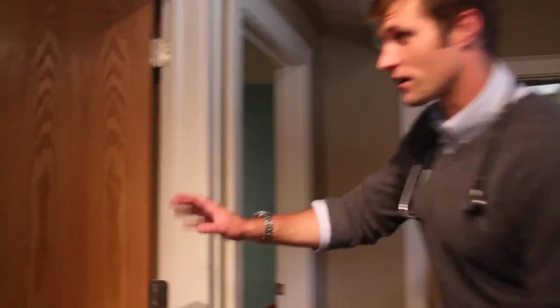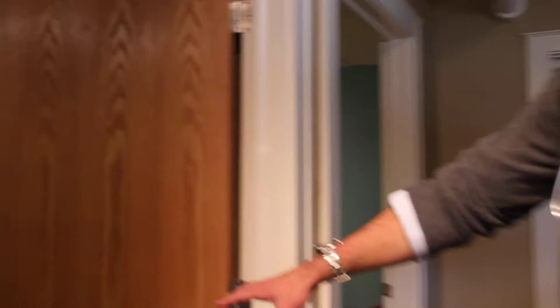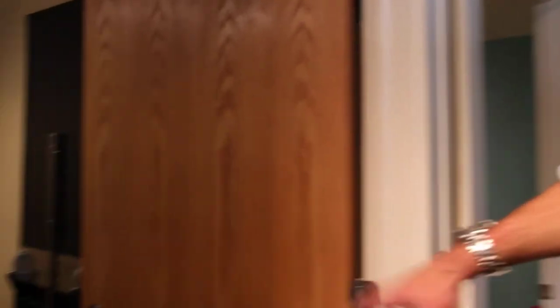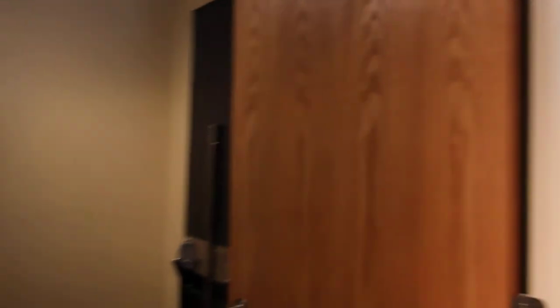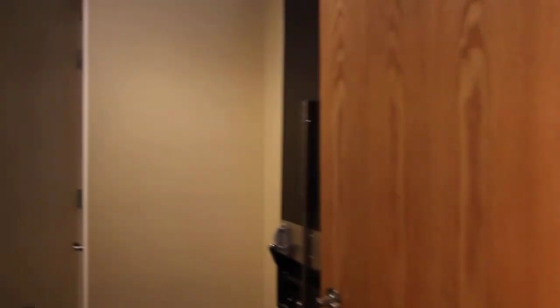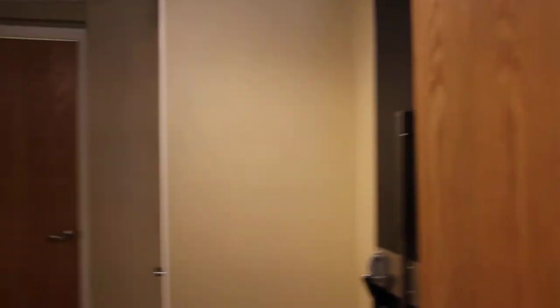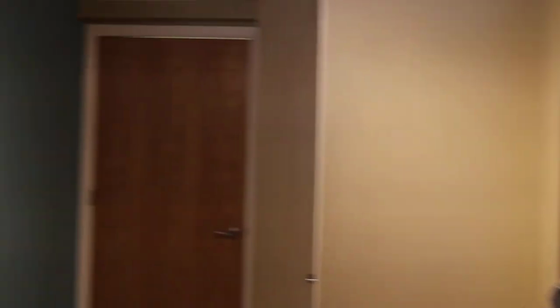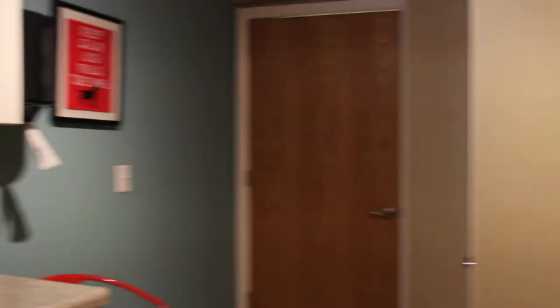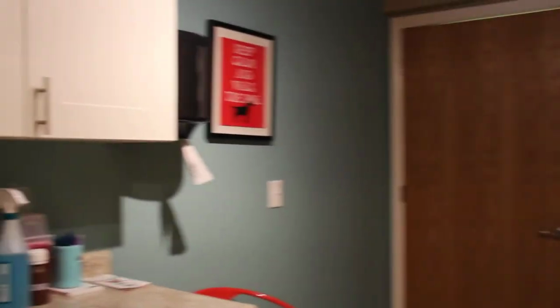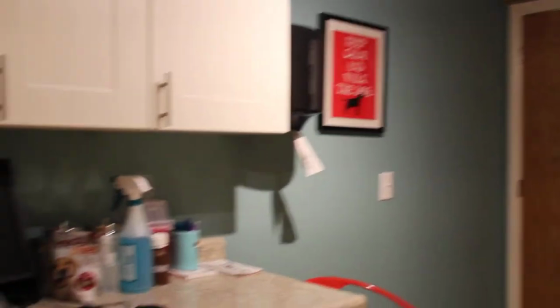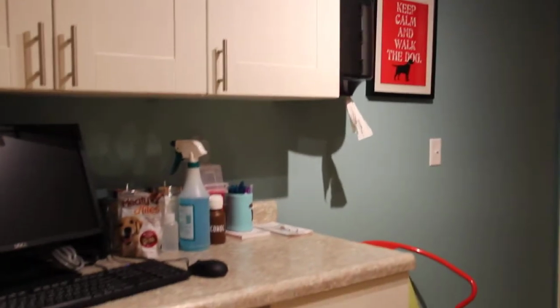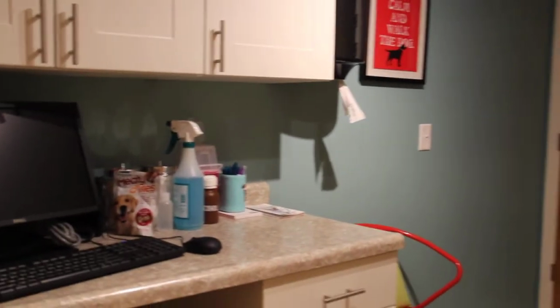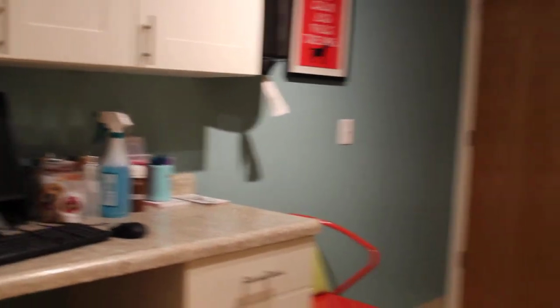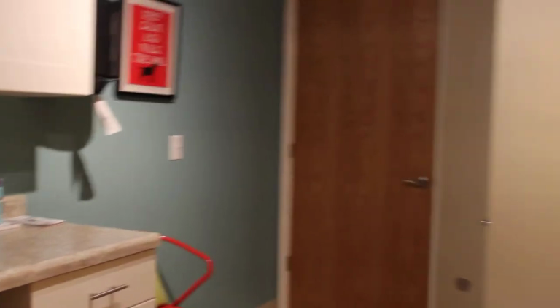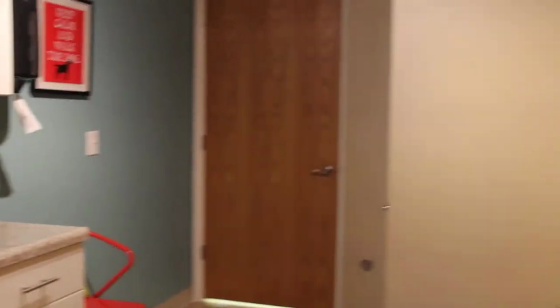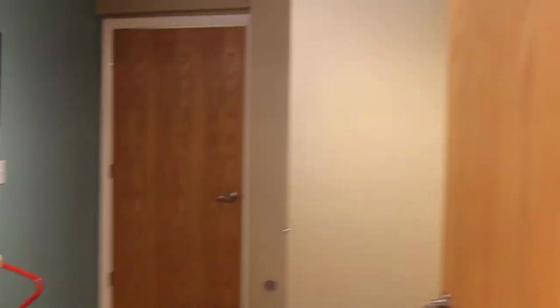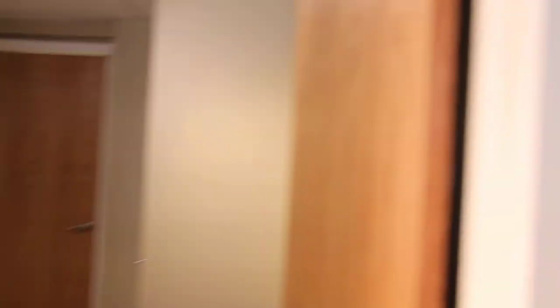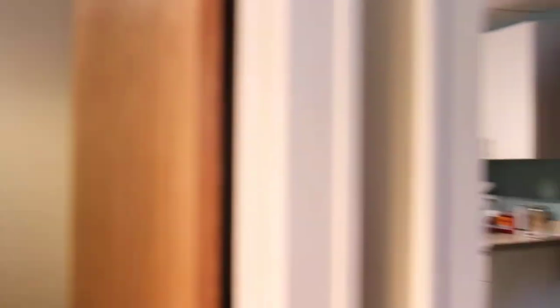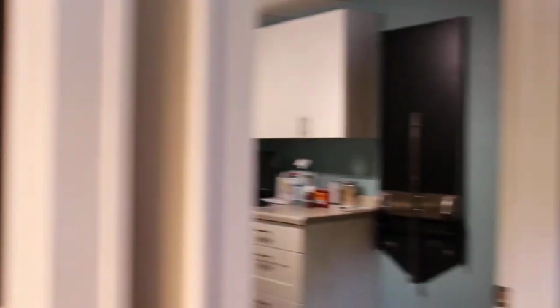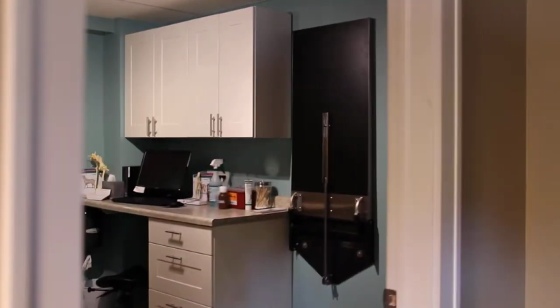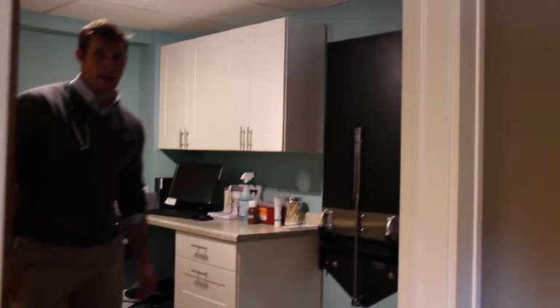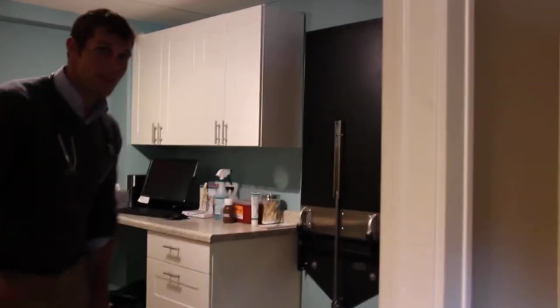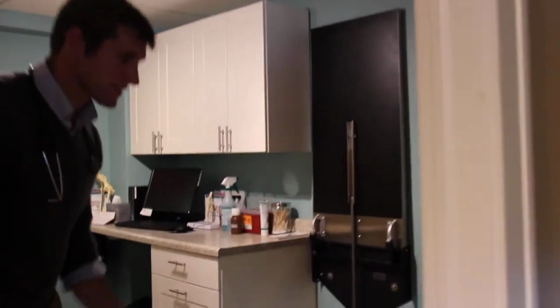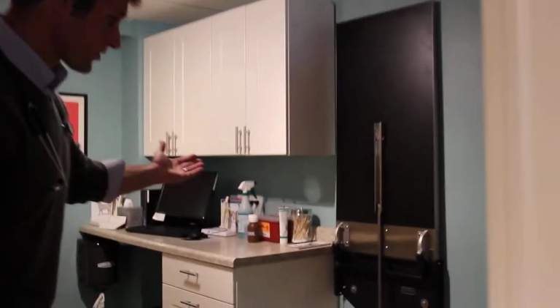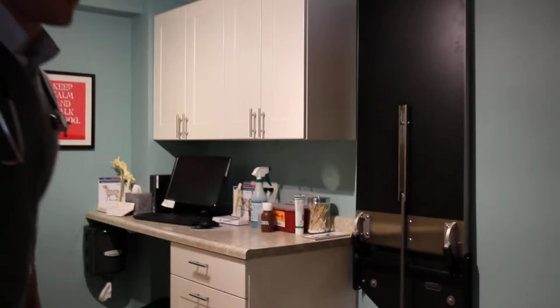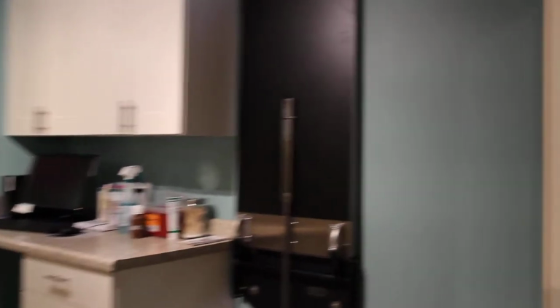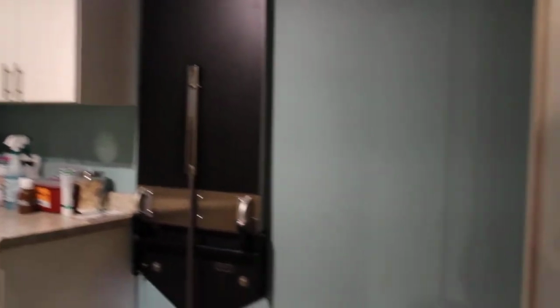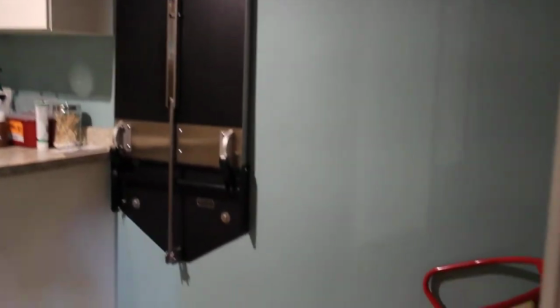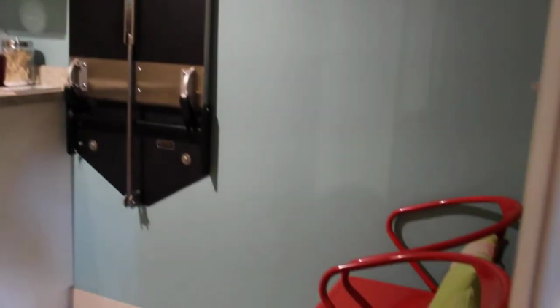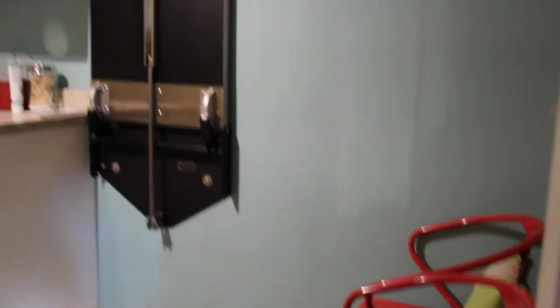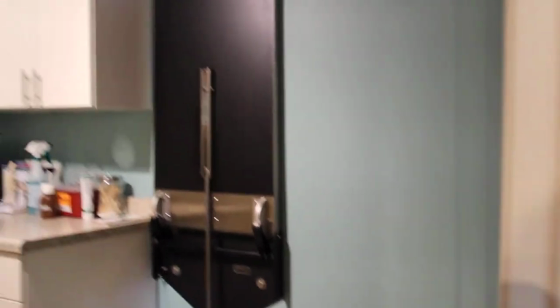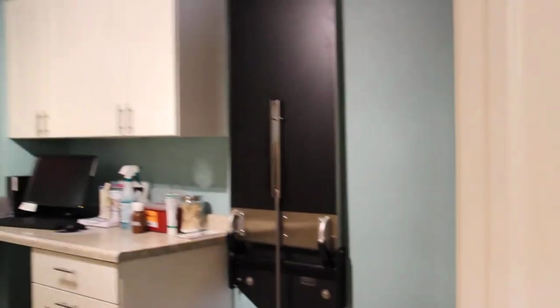This is one of our dog rooms. This is the large dog exam room where we have big families and big dogs coming in.